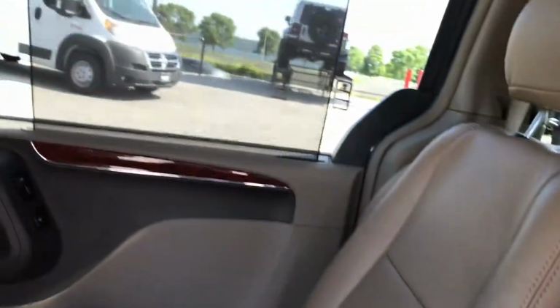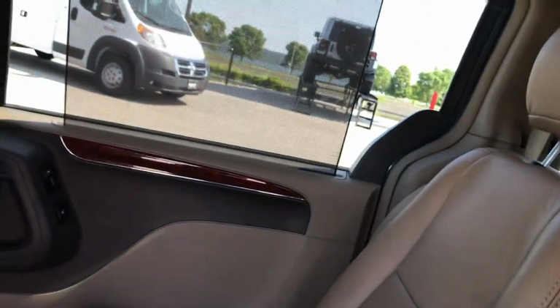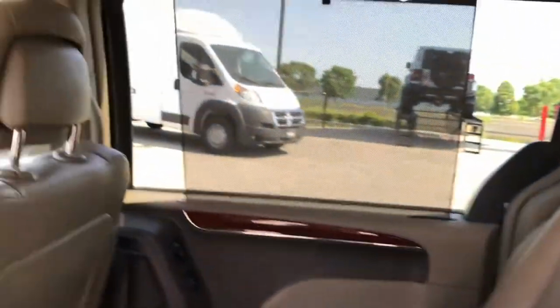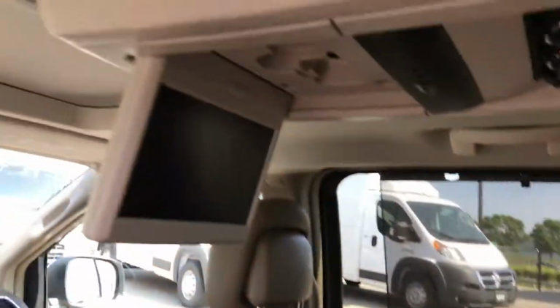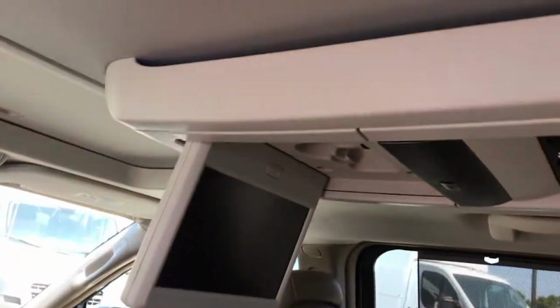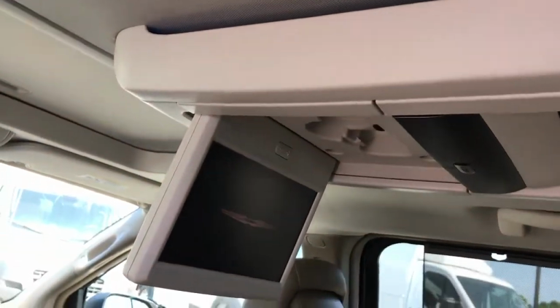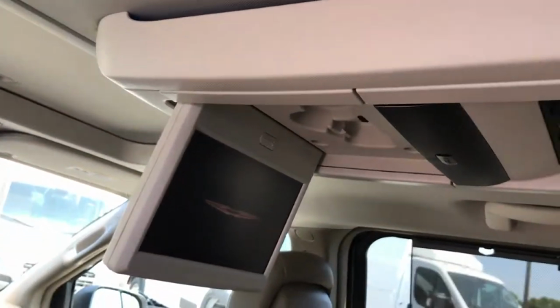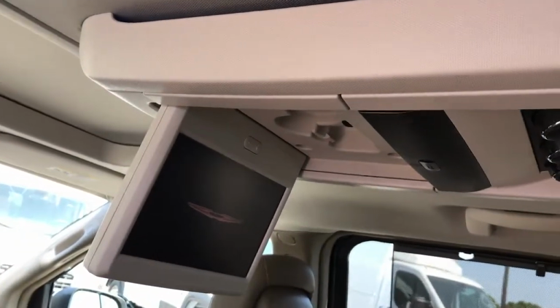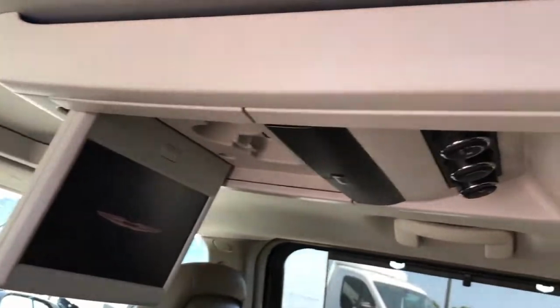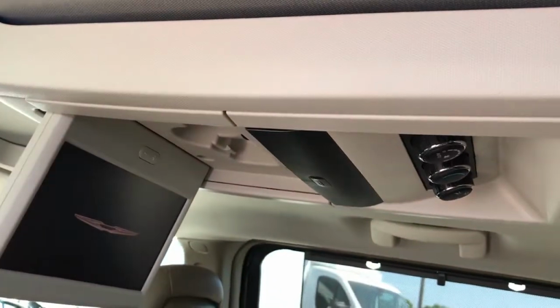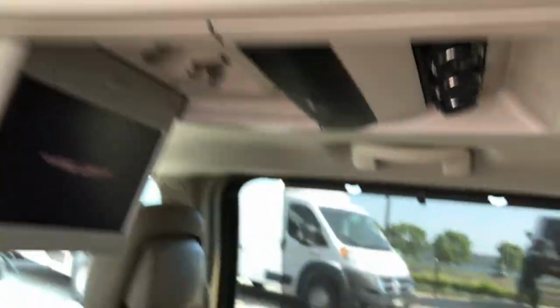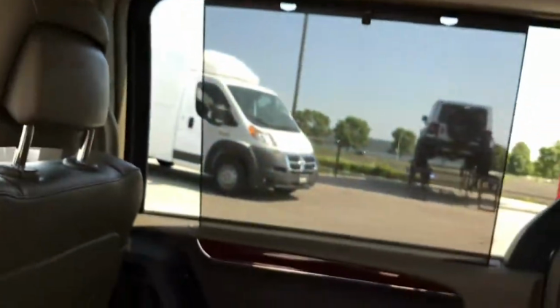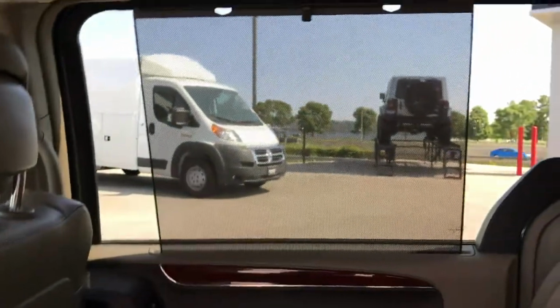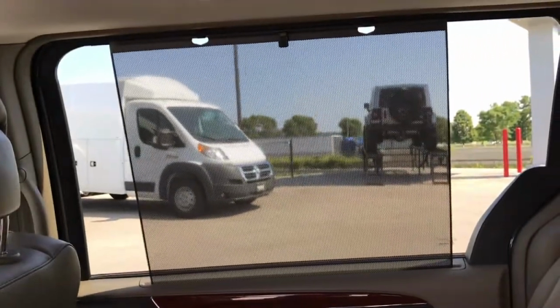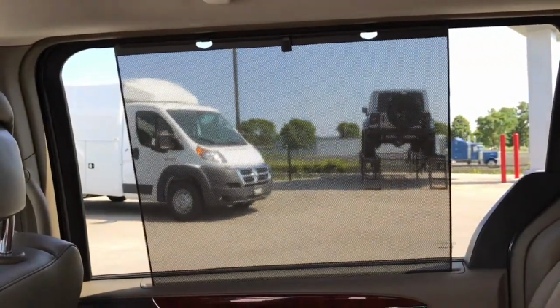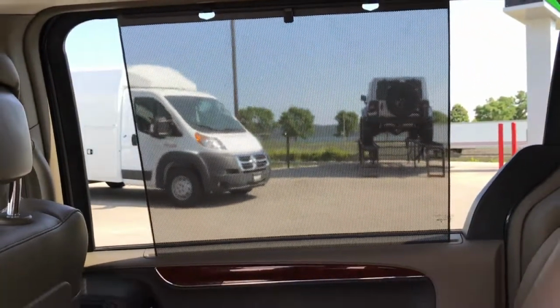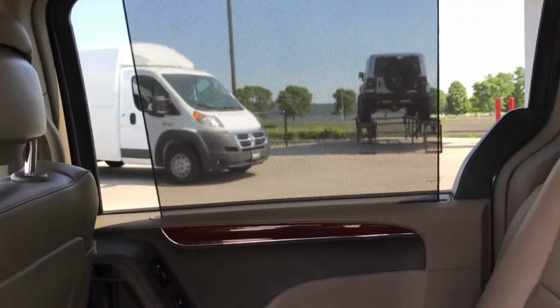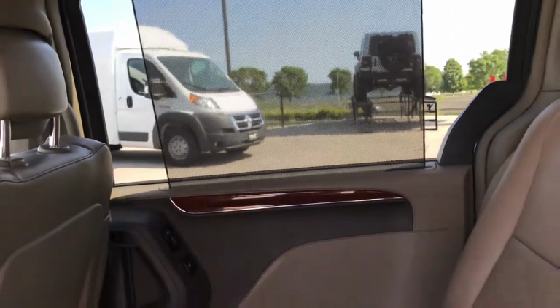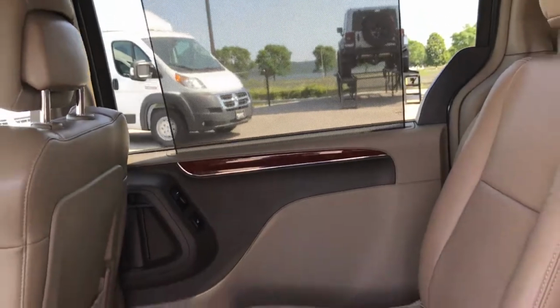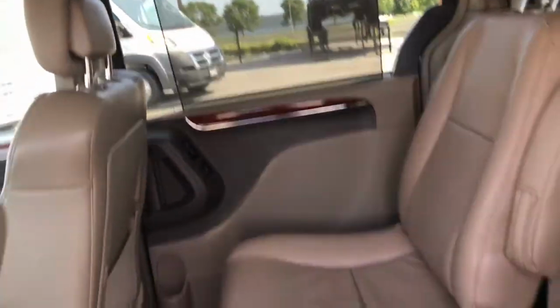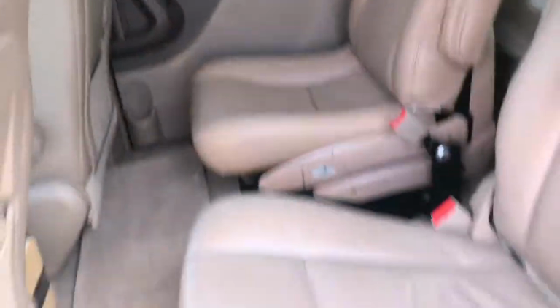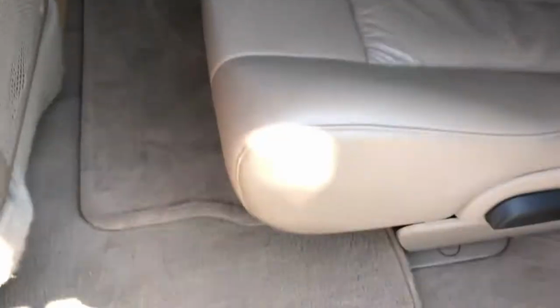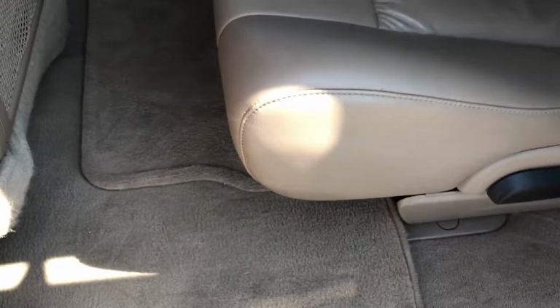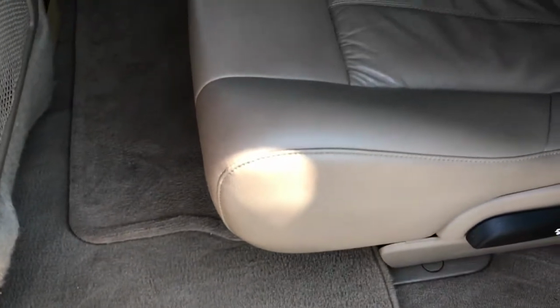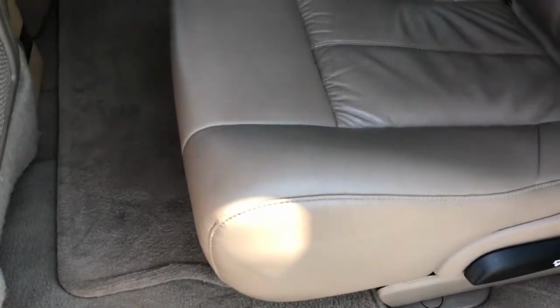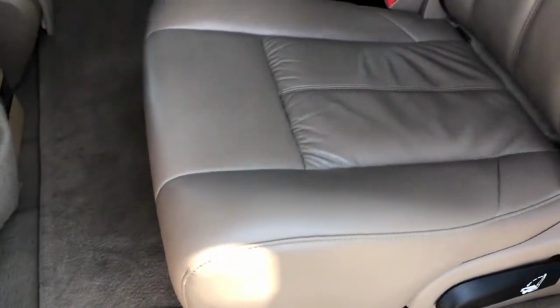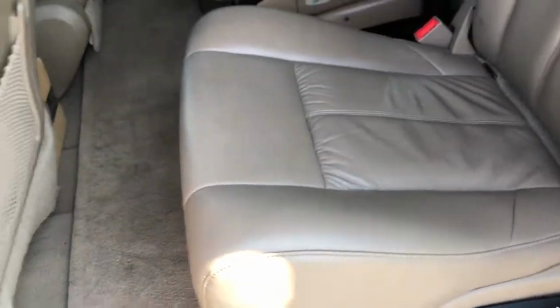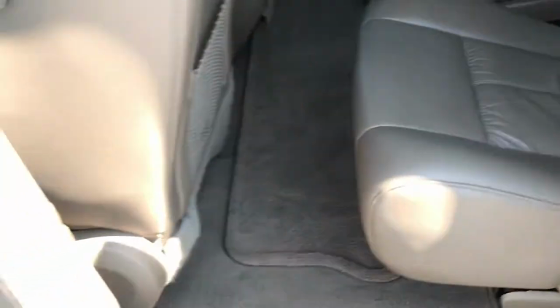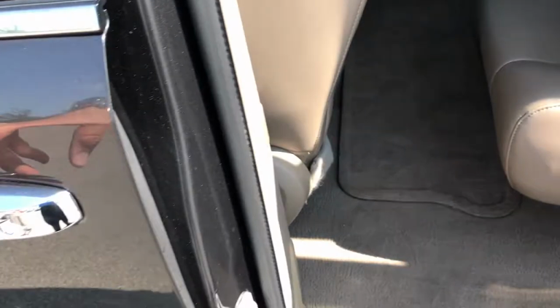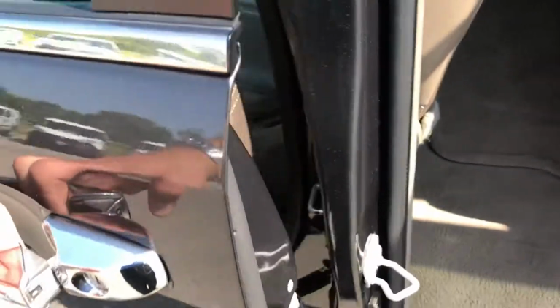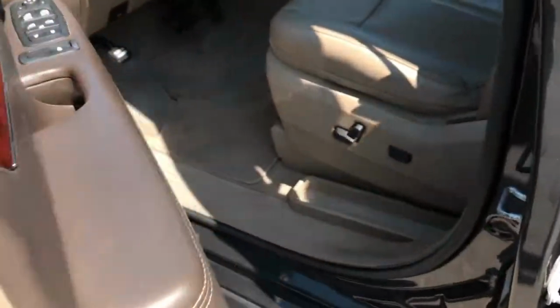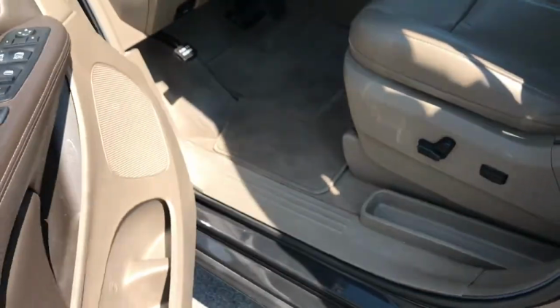The second DVD player is right there. You've got rear air controls, and you'll notice rear sun shades back here as well. This seat does stow into the floor. Enter-and-go system.